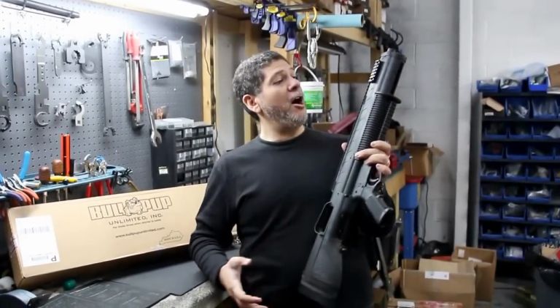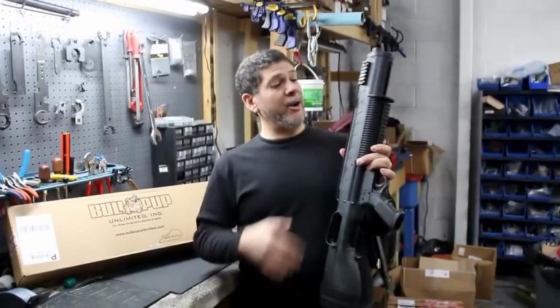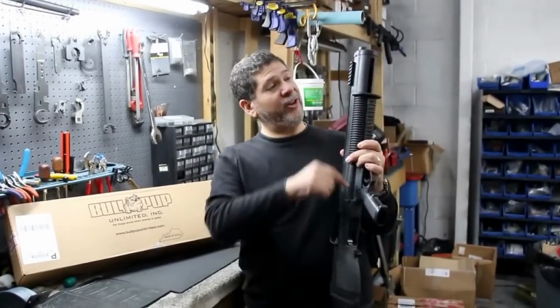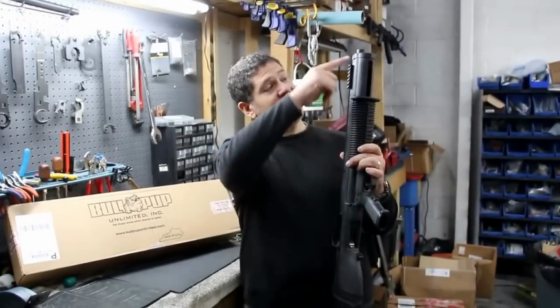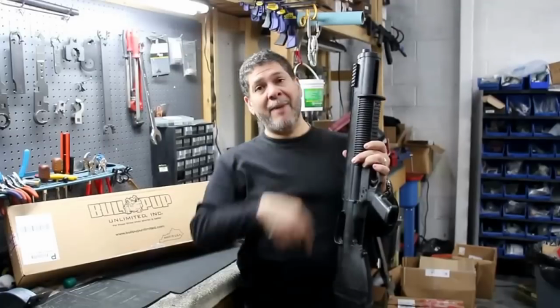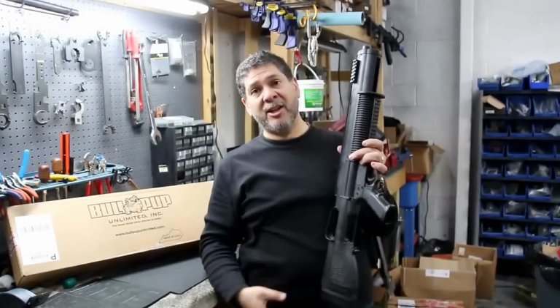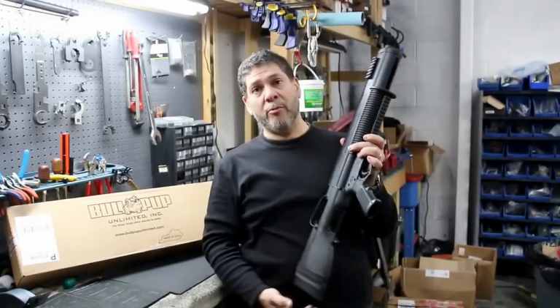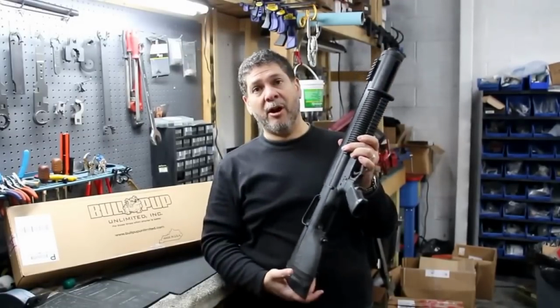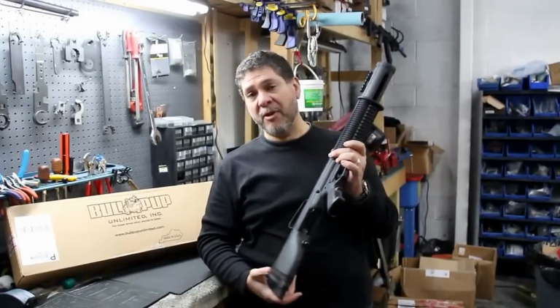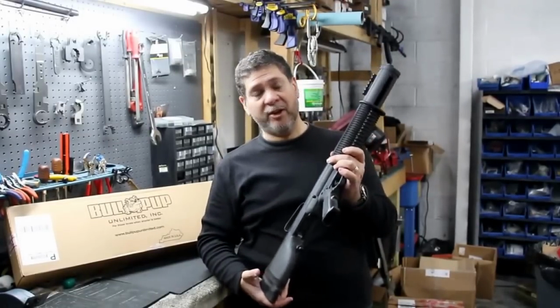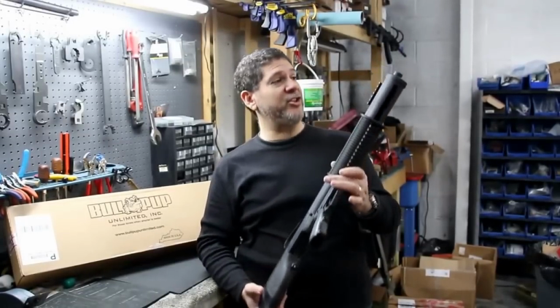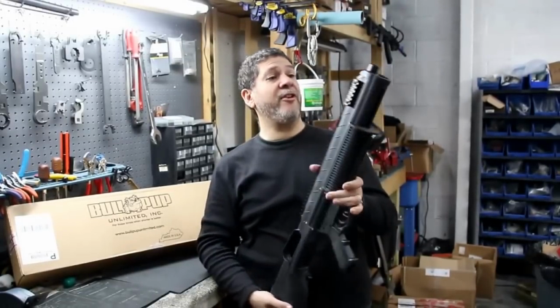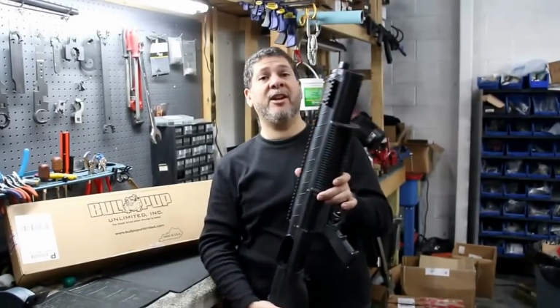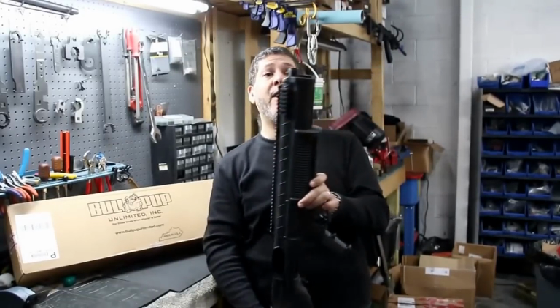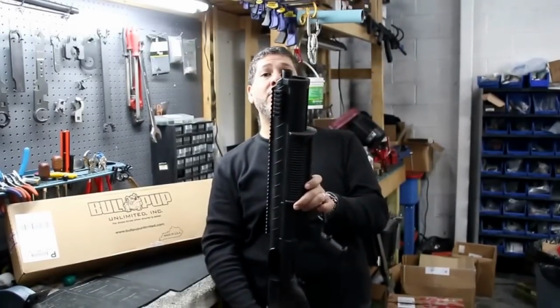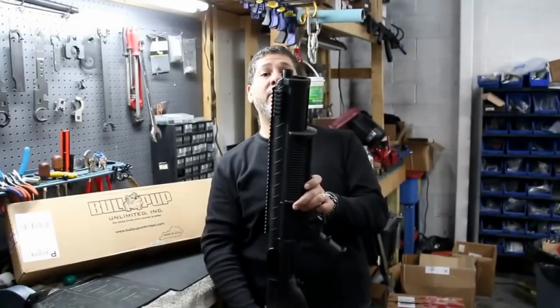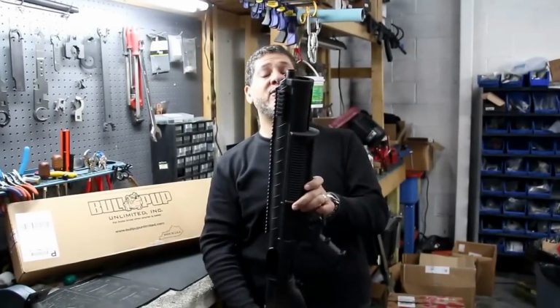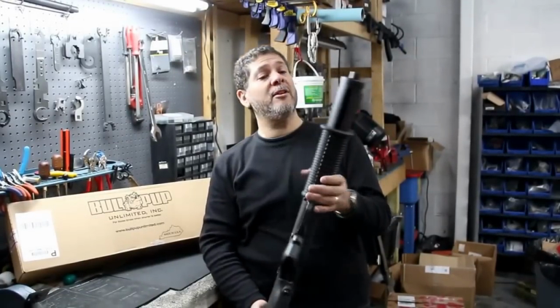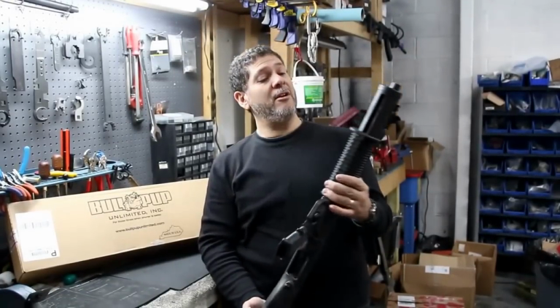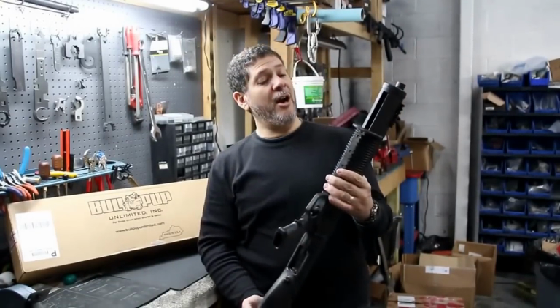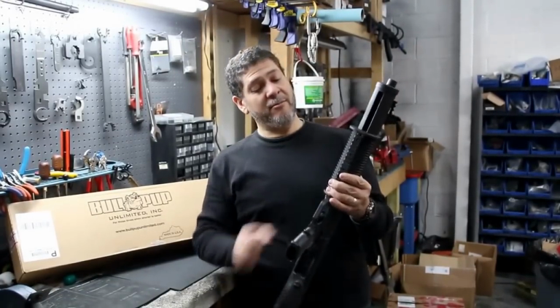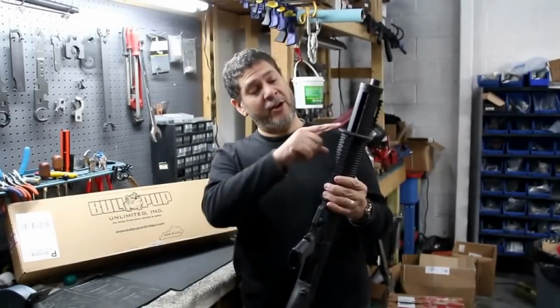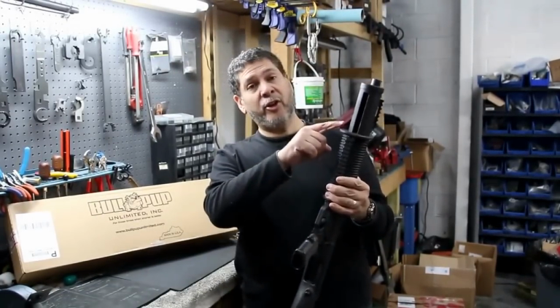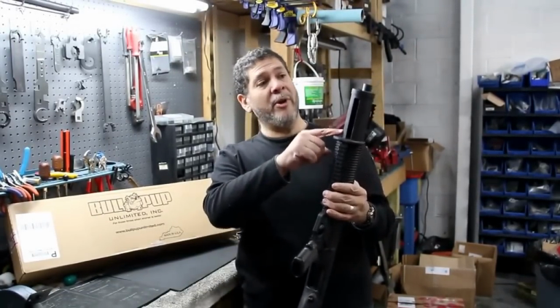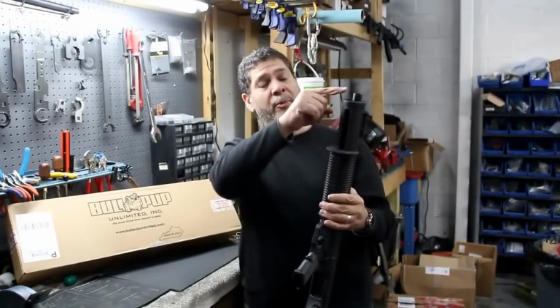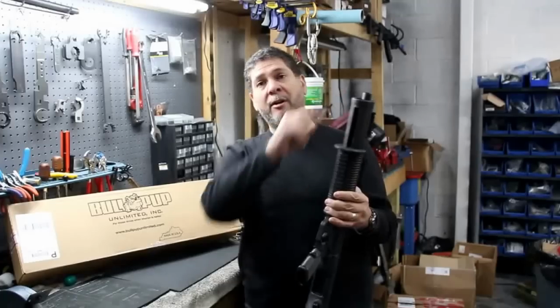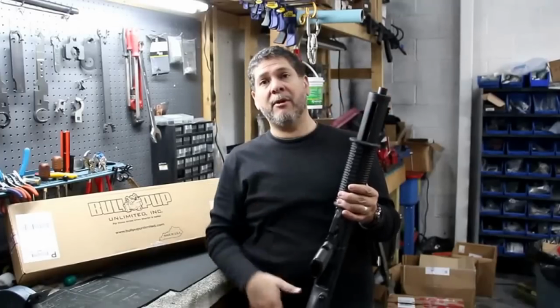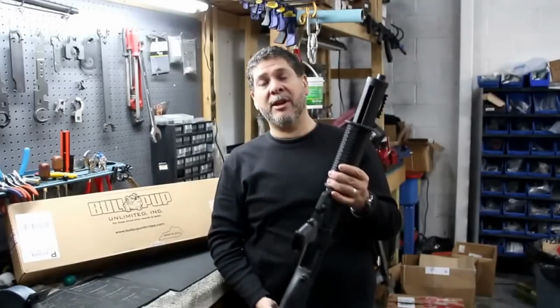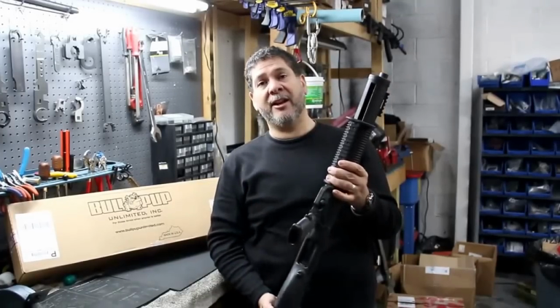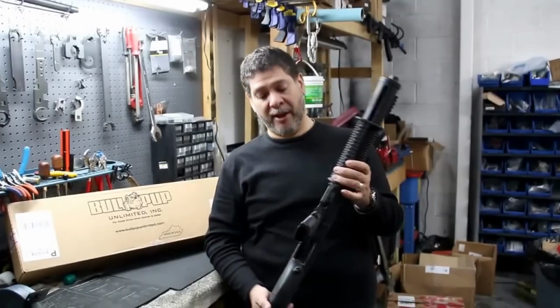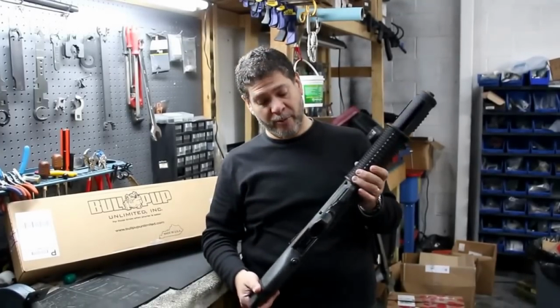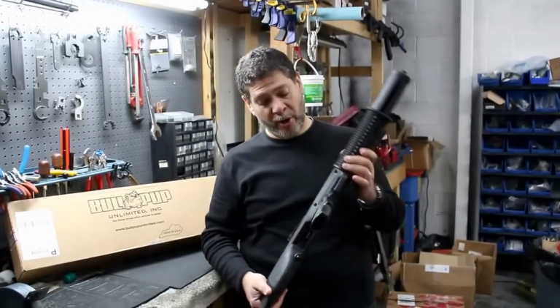It'll fit an extended magazine tube if you like. This has a standard 18-inch barrel and a standard length tube, but you can put in an extended length tube as well.